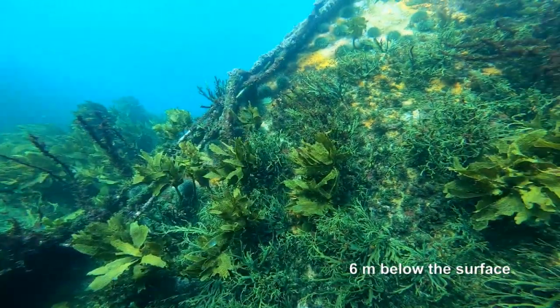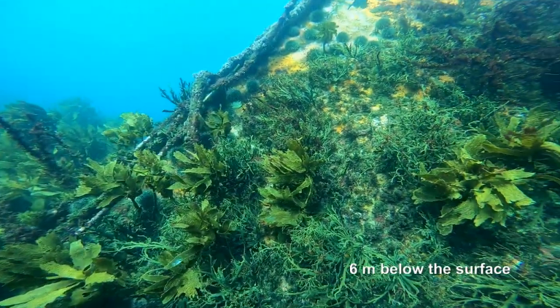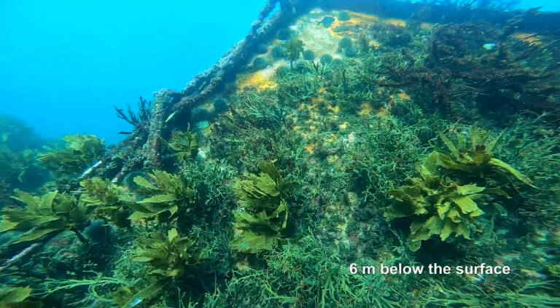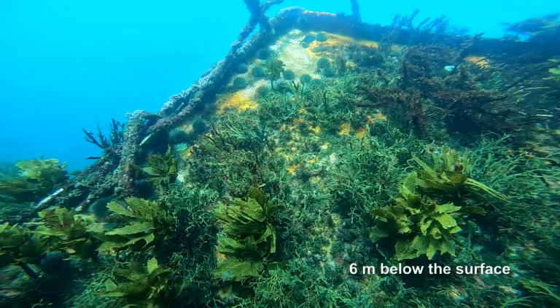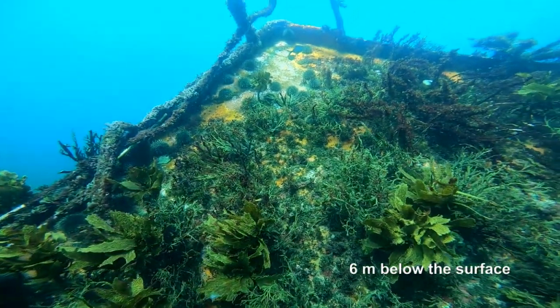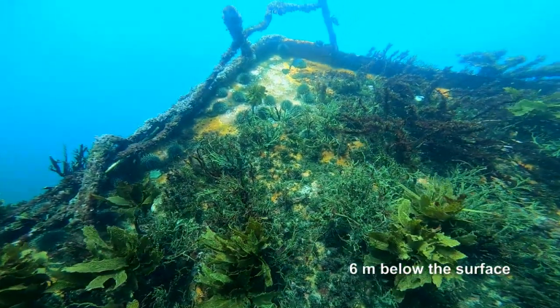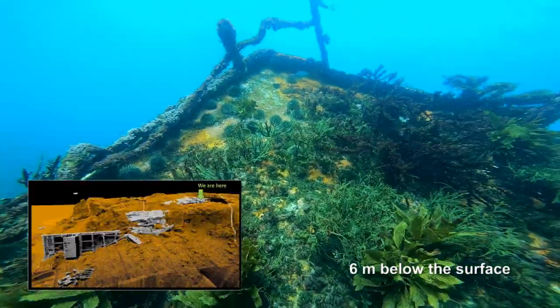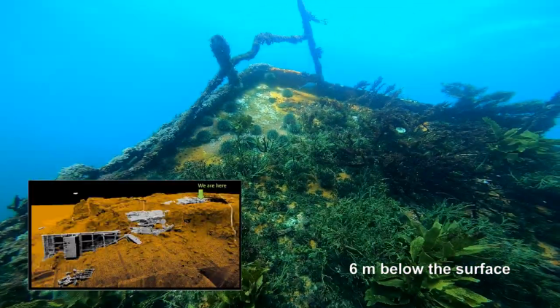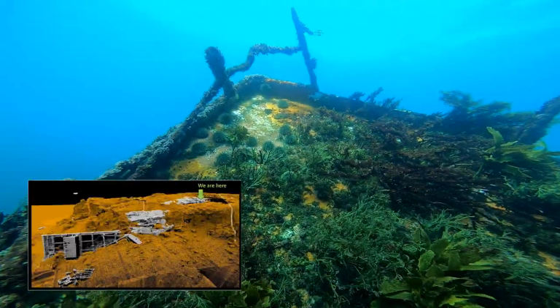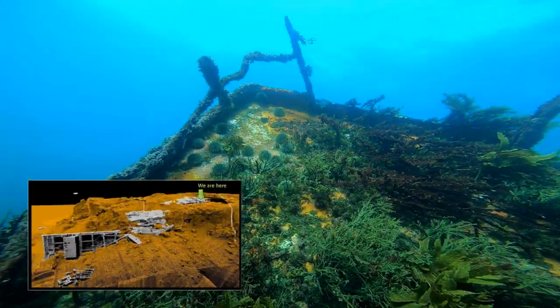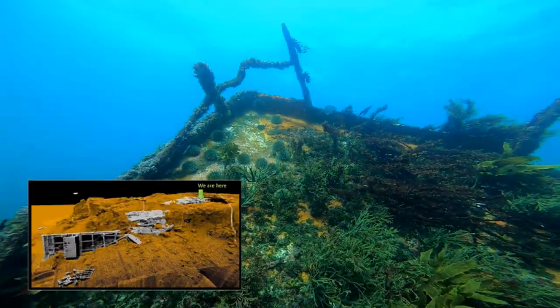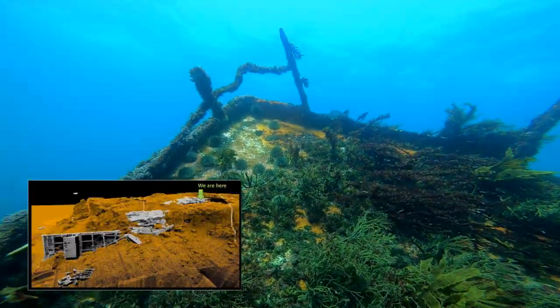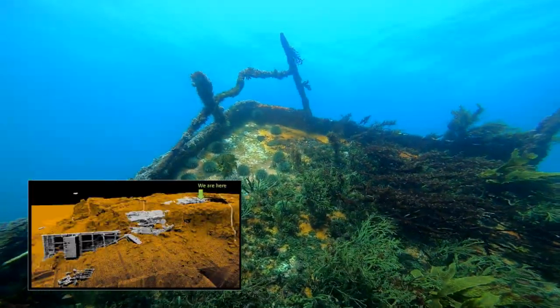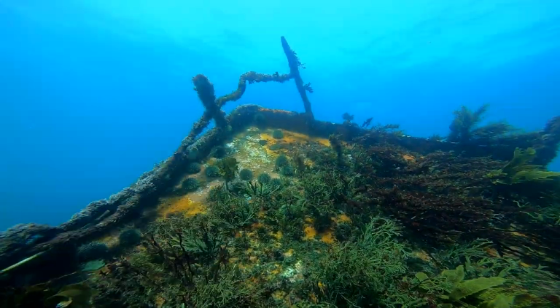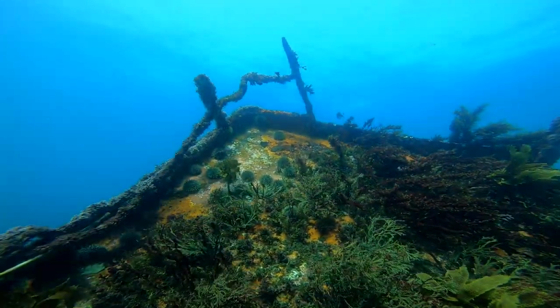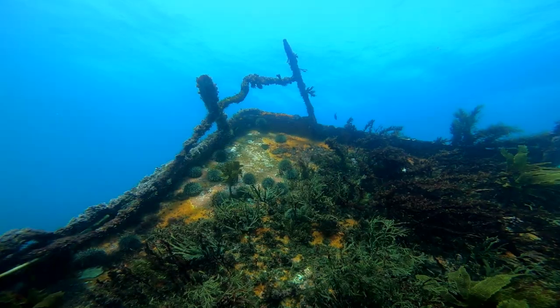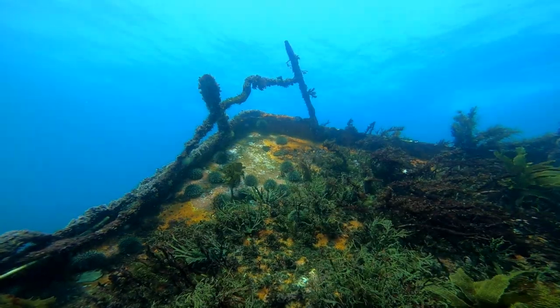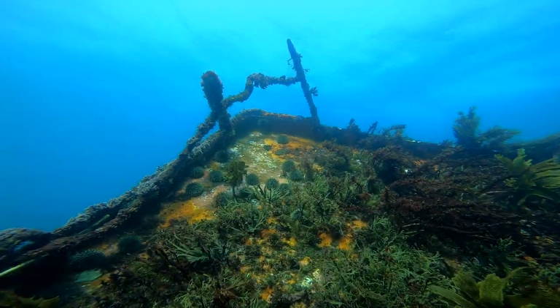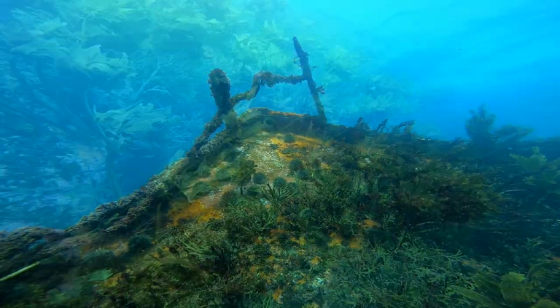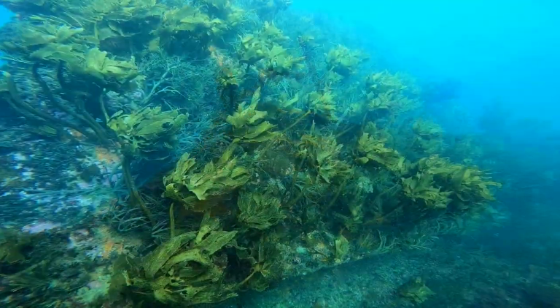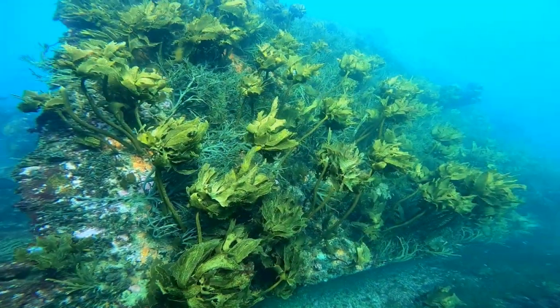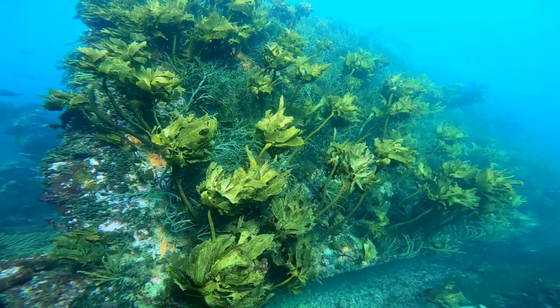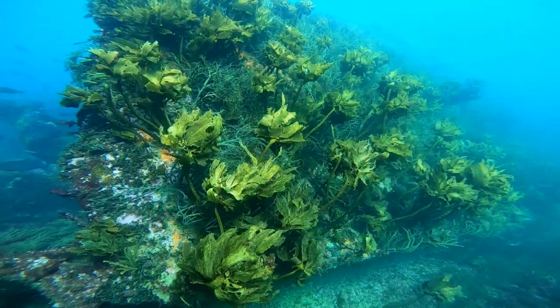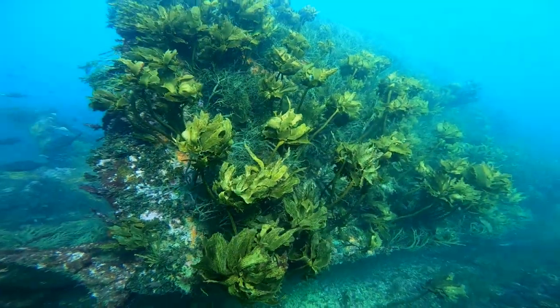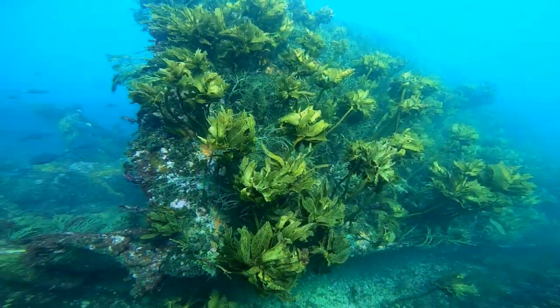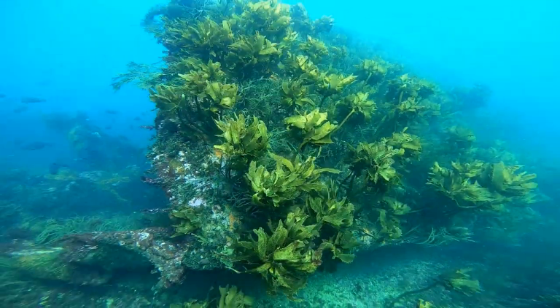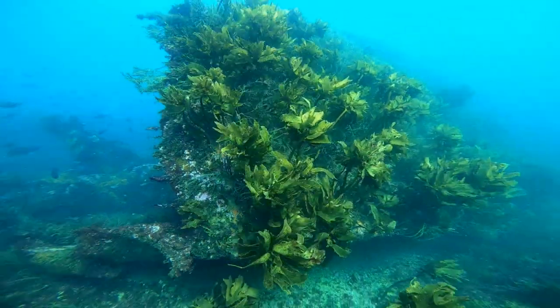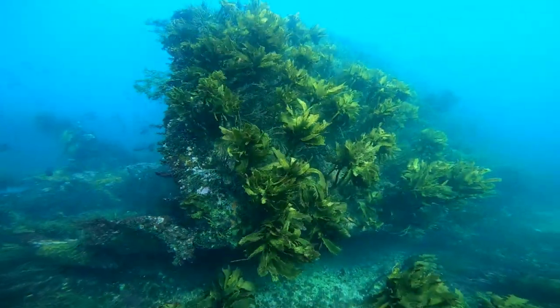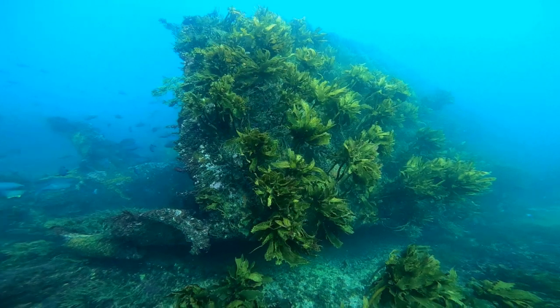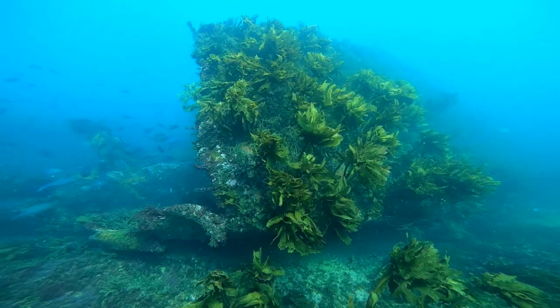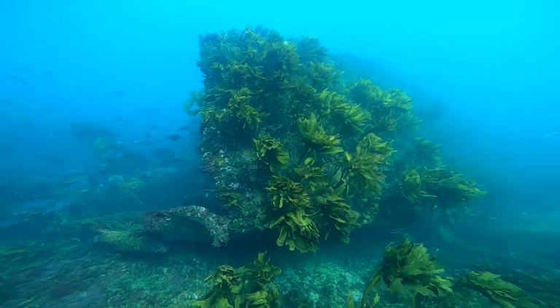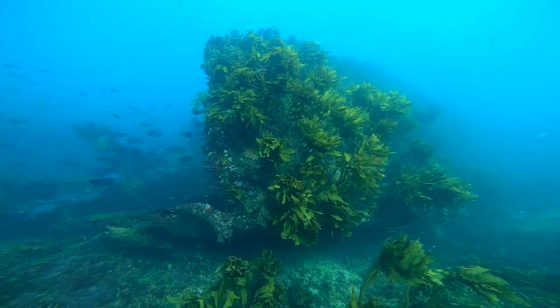Now we're right up in the shallows — it's only about 6 metres deep and you can see the surface just above our heads. We've got super clear water, lots of algae growing on what used to be the main deck of the Rena, and lots and lots of fish.